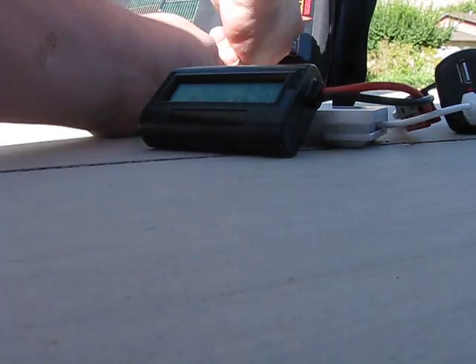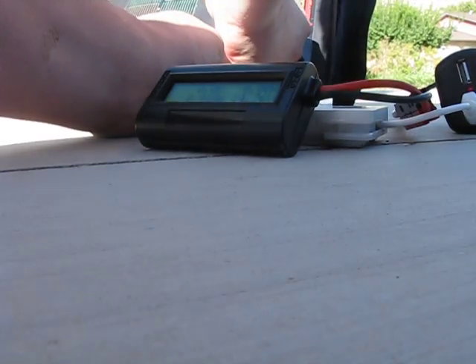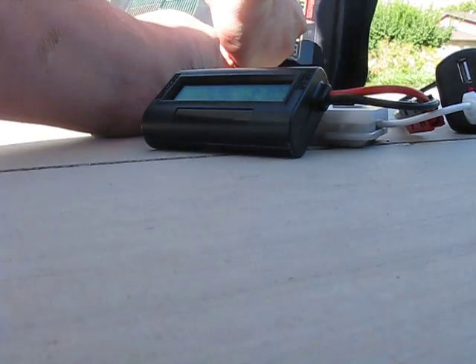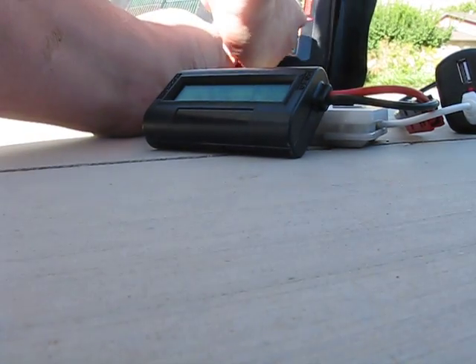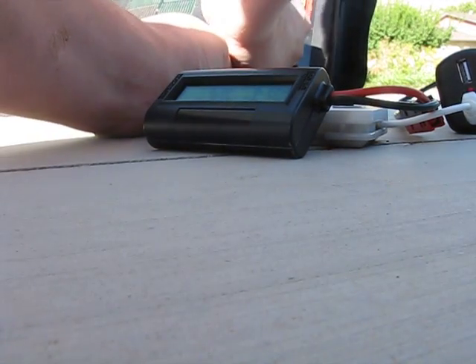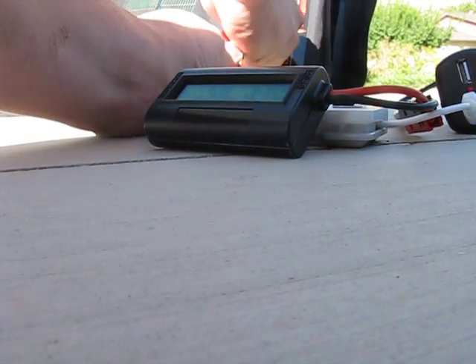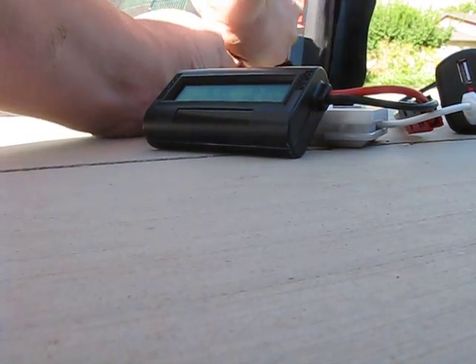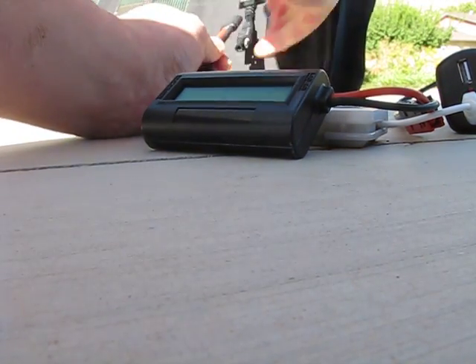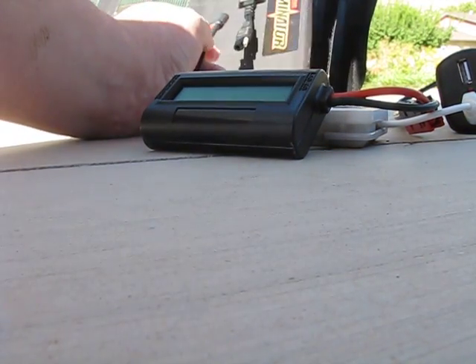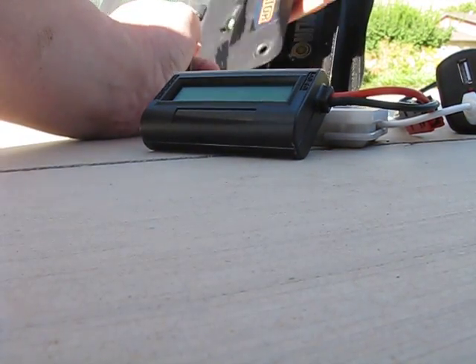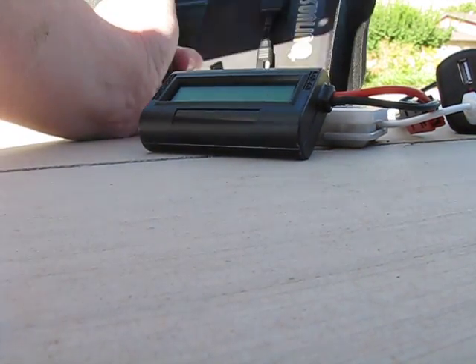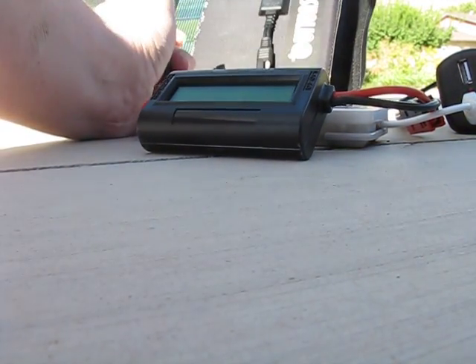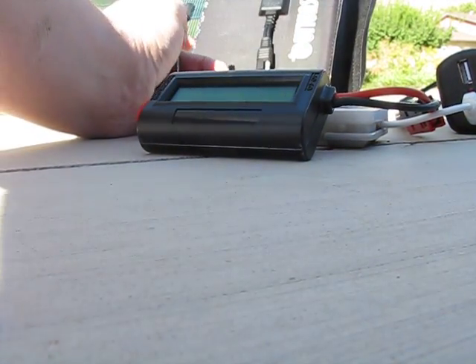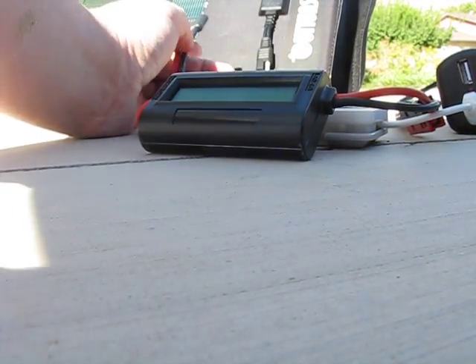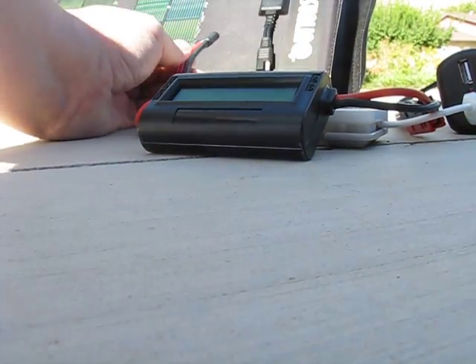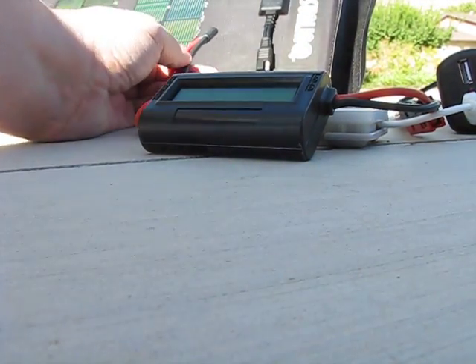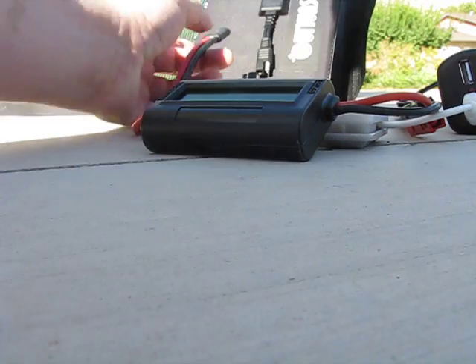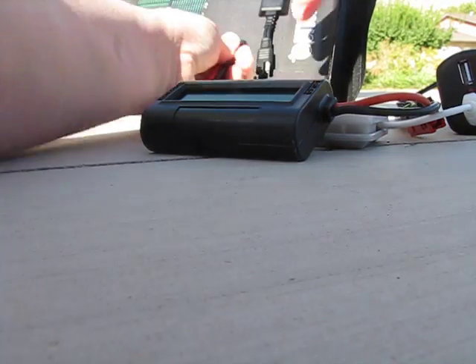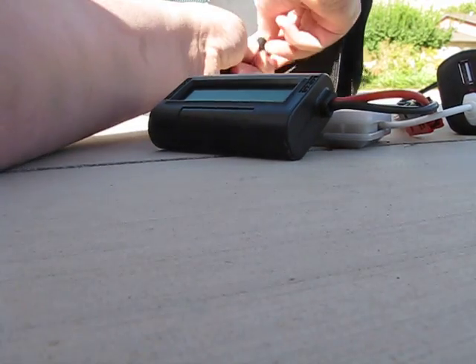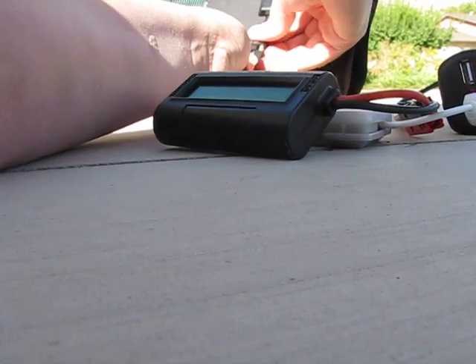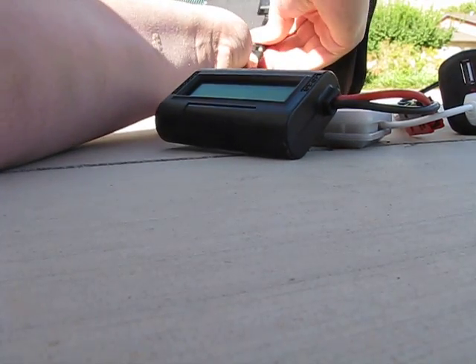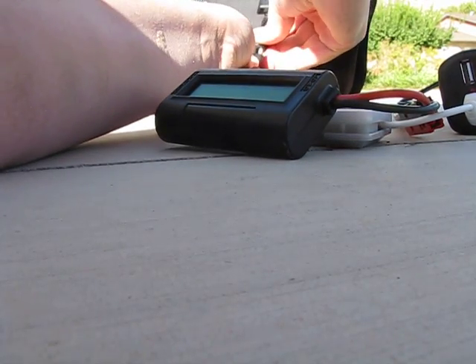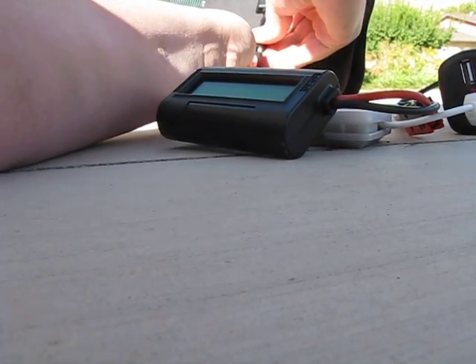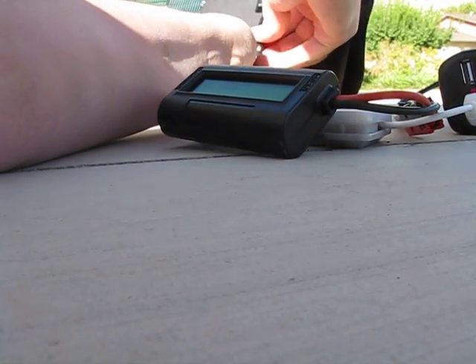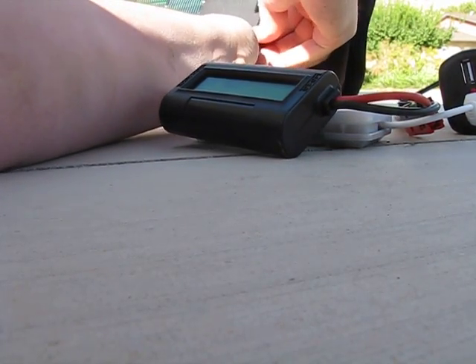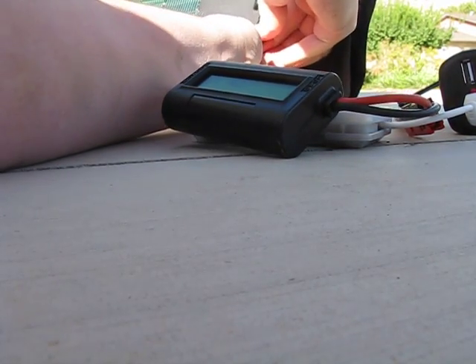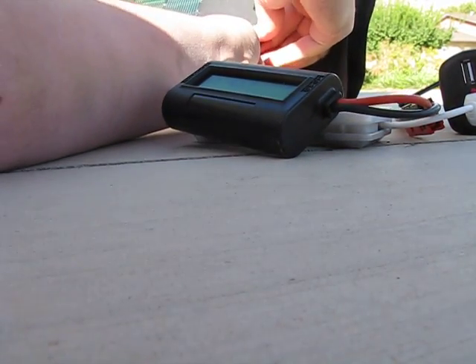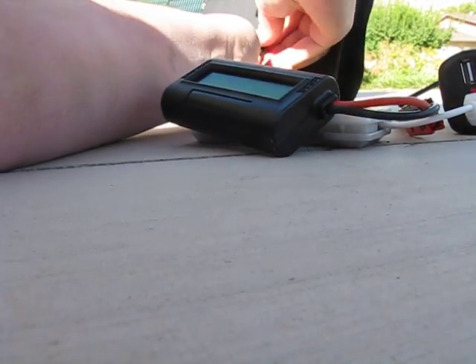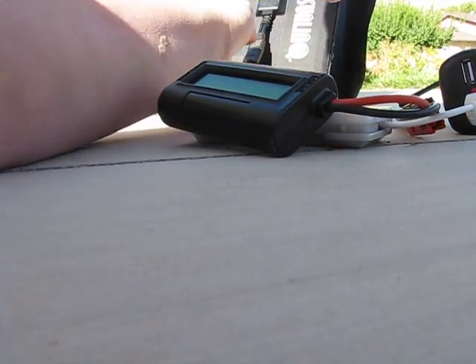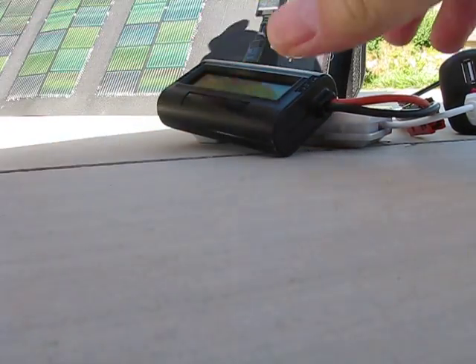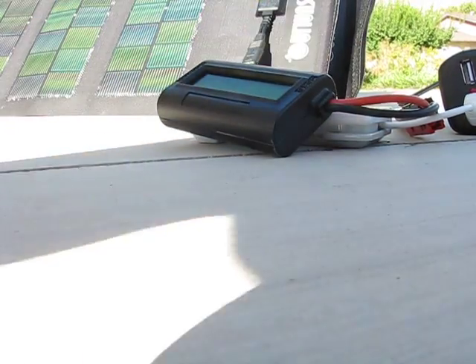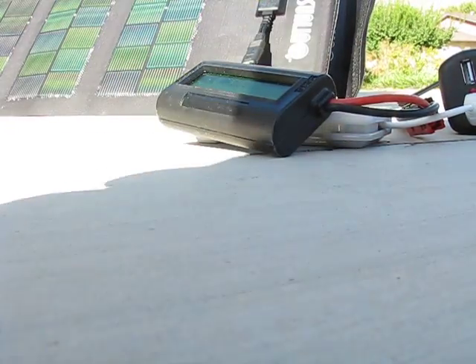Those are the three that don't work. These are the two new ones. One of the new ones has a short in the connector, so it may or may not work.